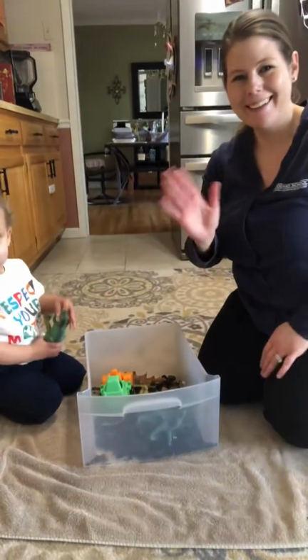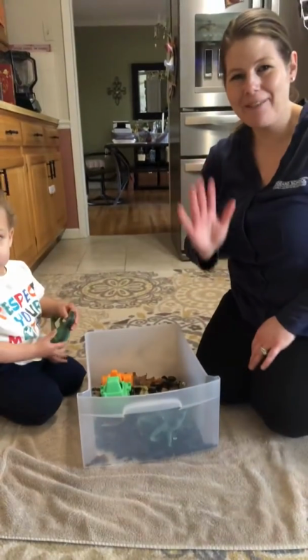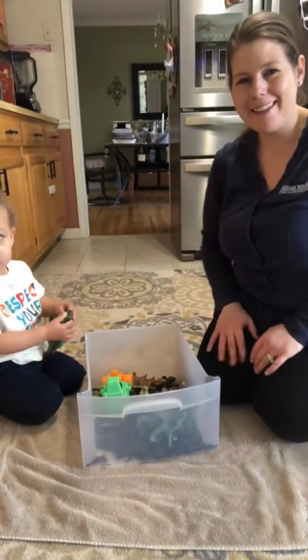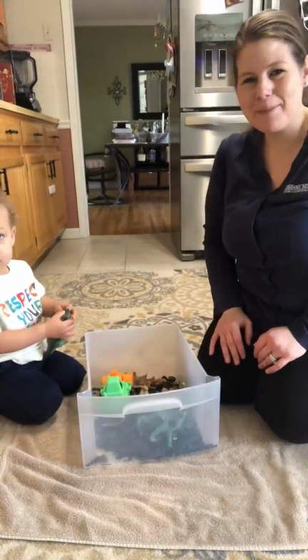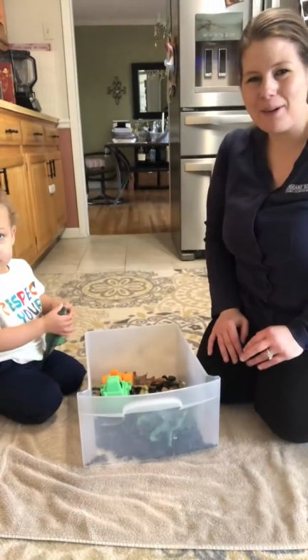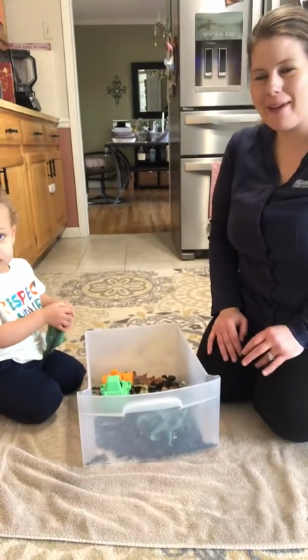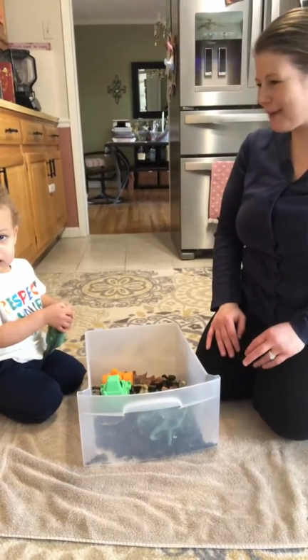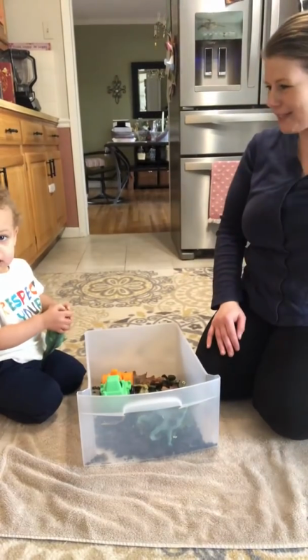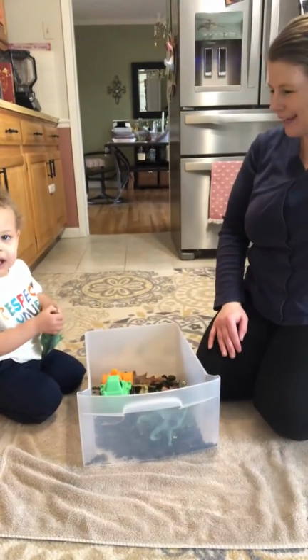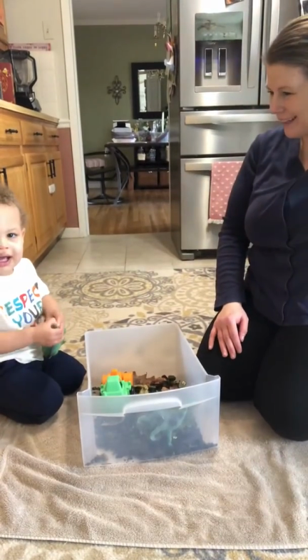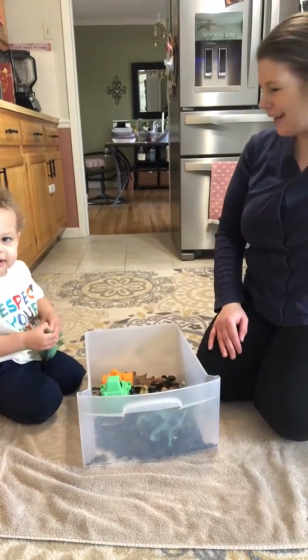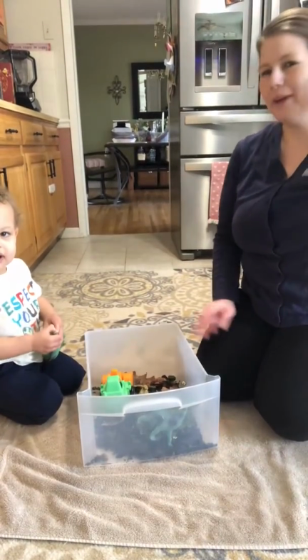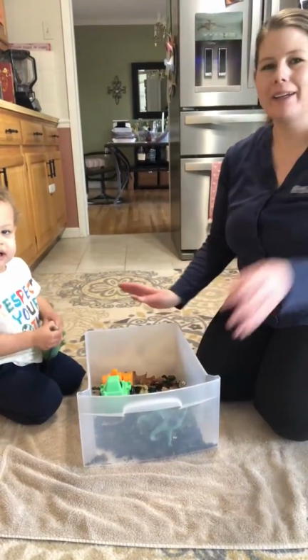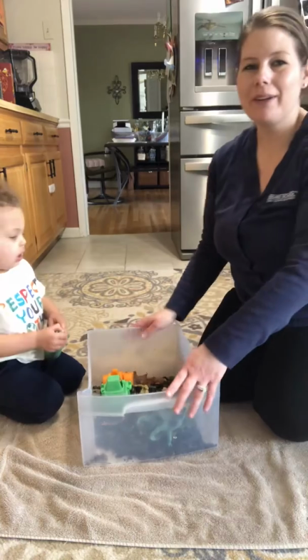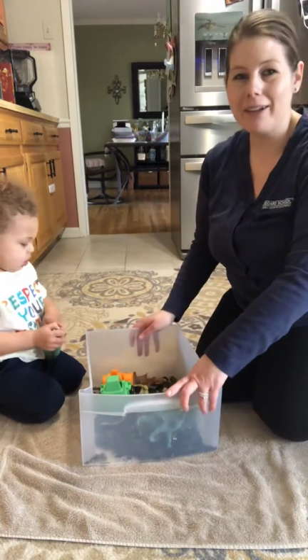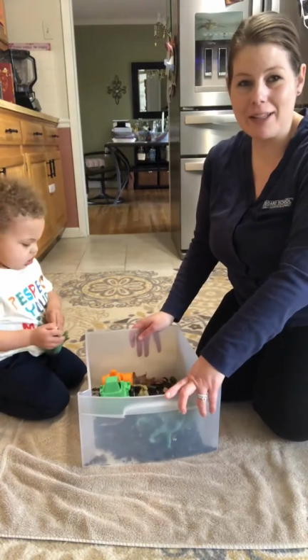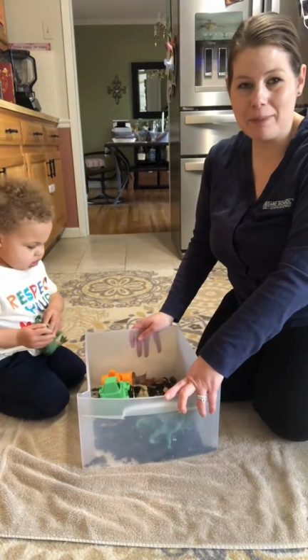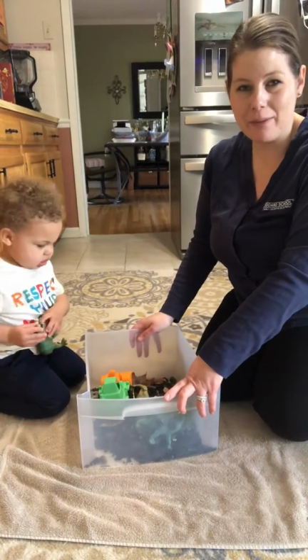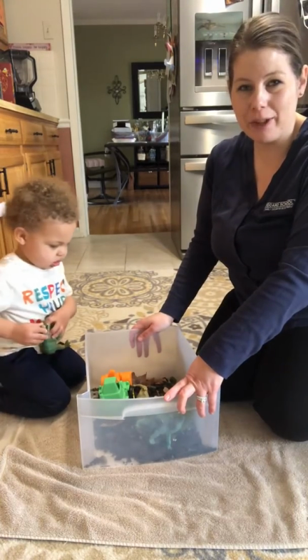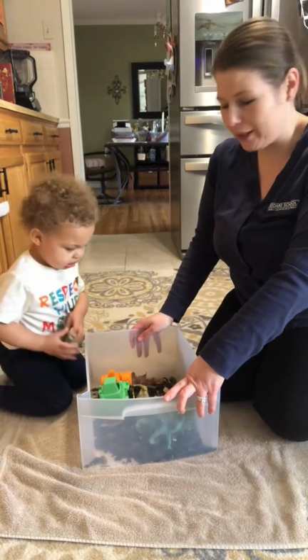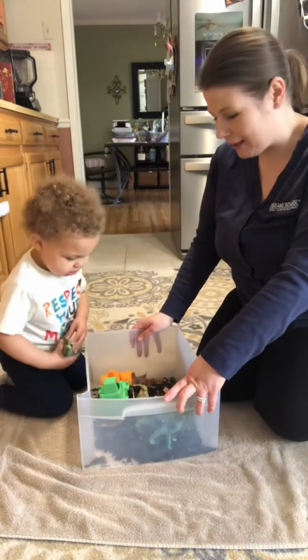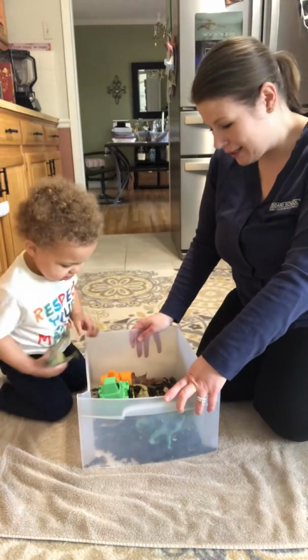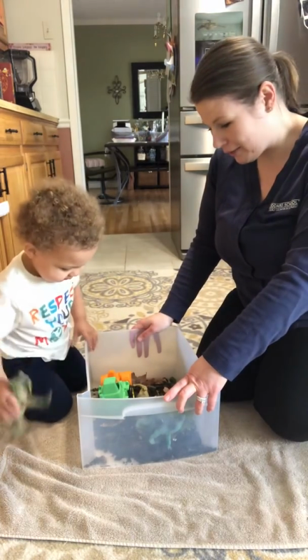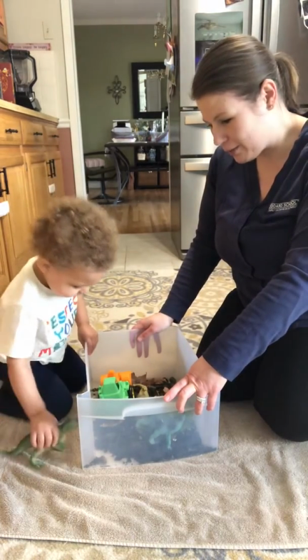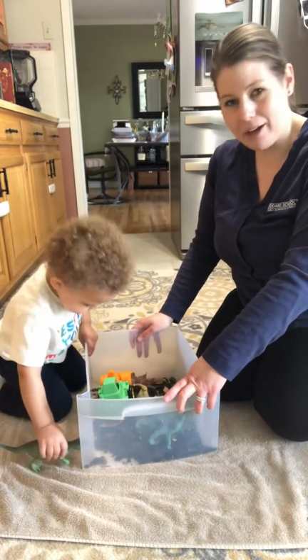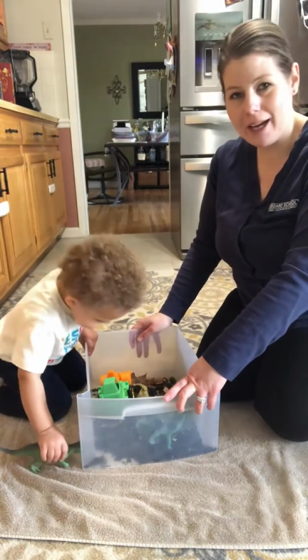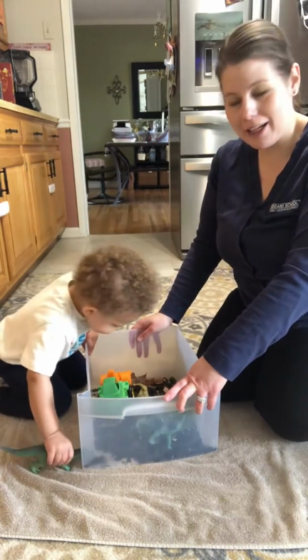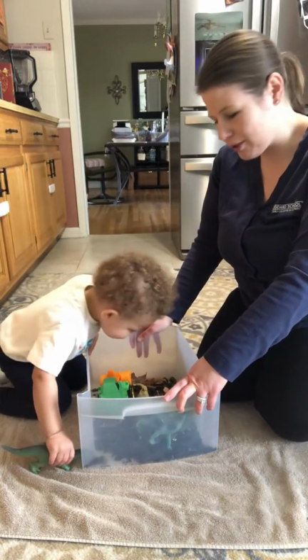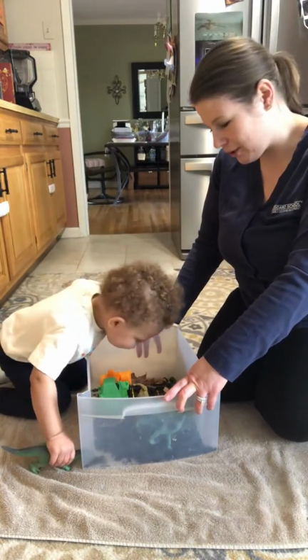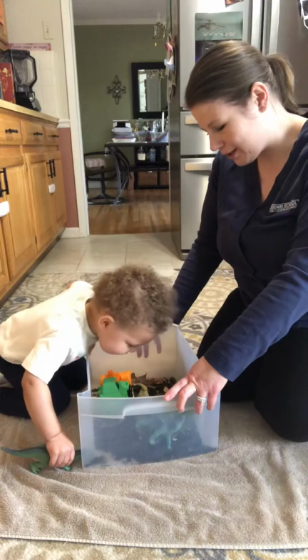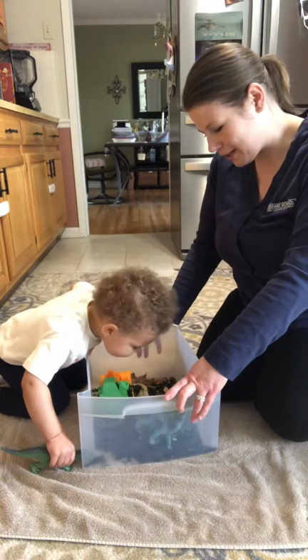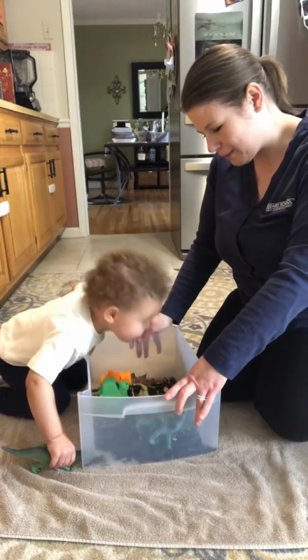Hi friends! It's Miss Tori and Max. Max, do you want to say hi? We are here with our sensory bin filled with different things we find outside in nature. So it's our garden sensory bin.